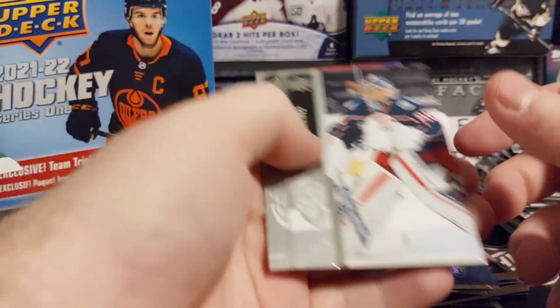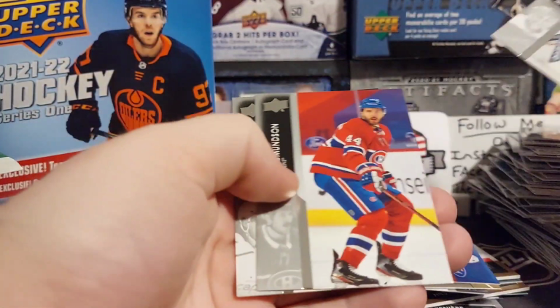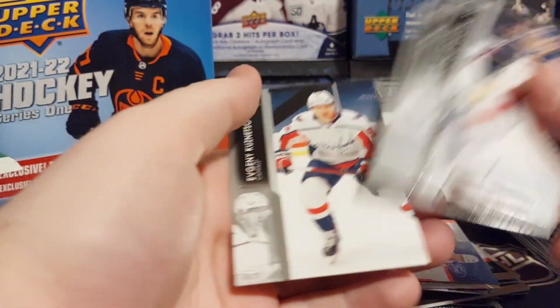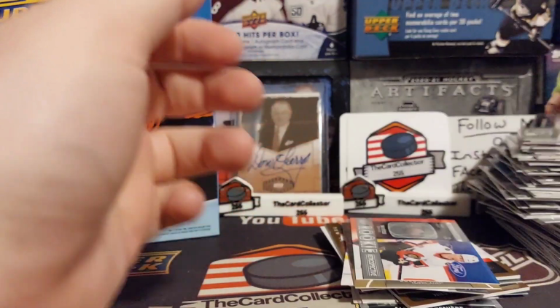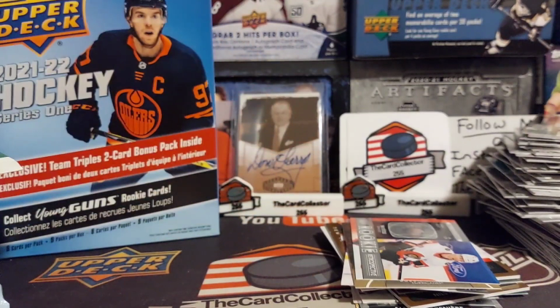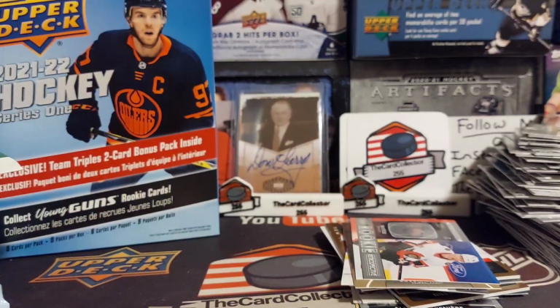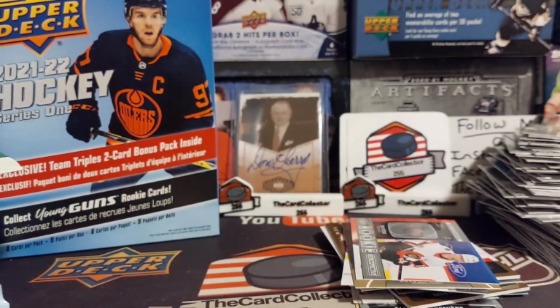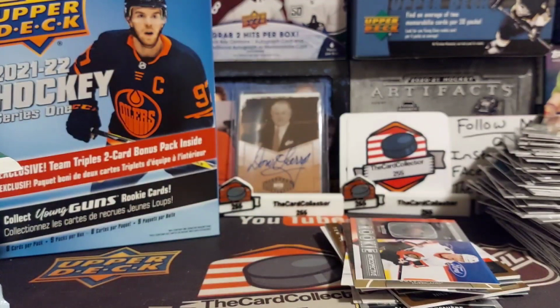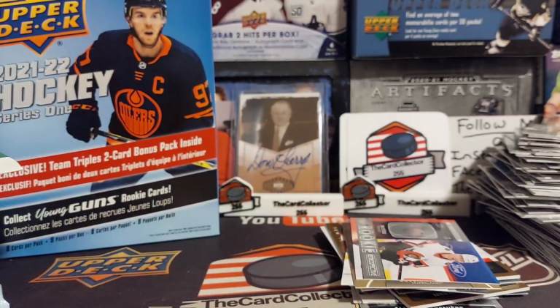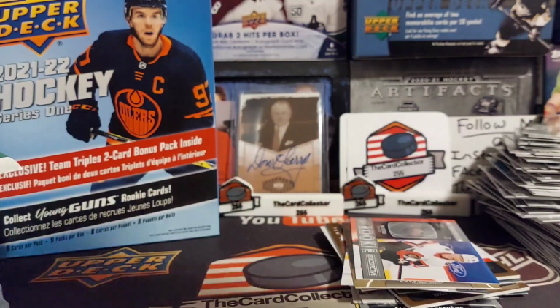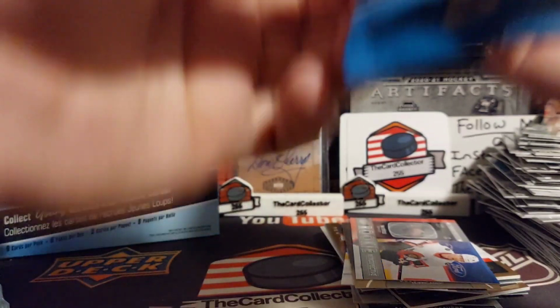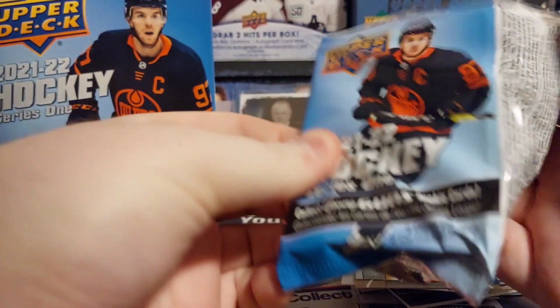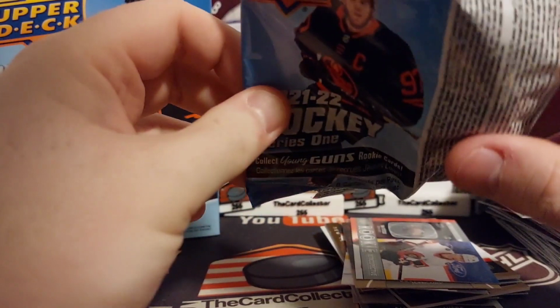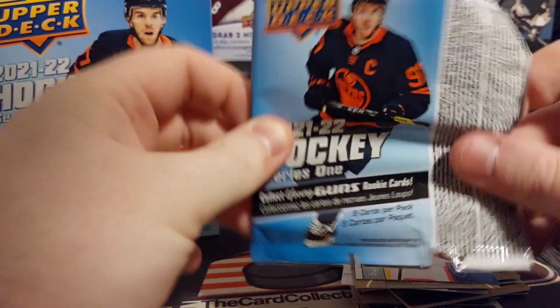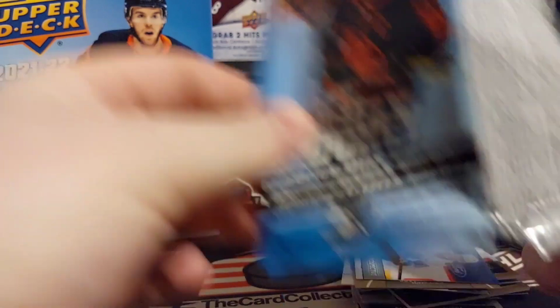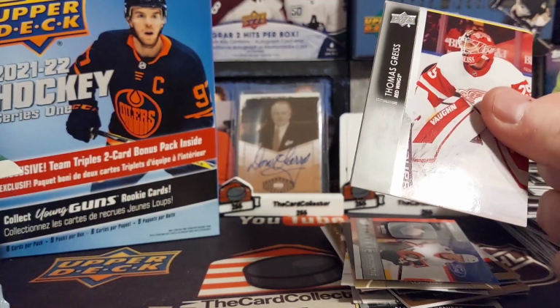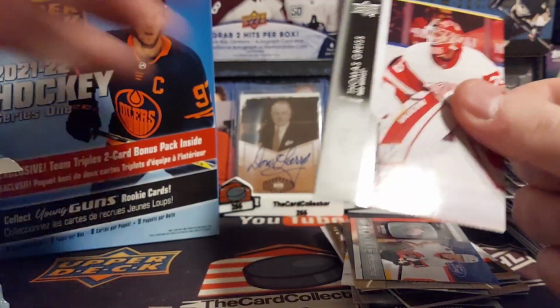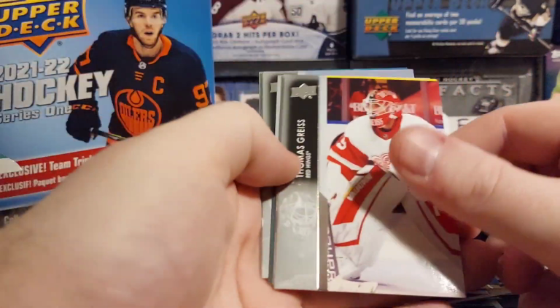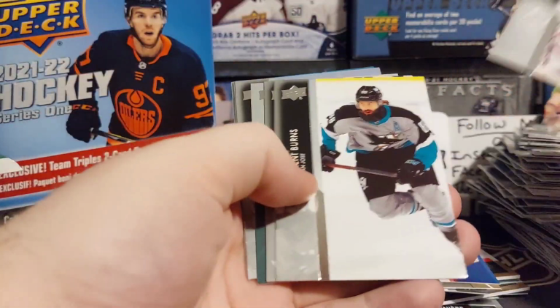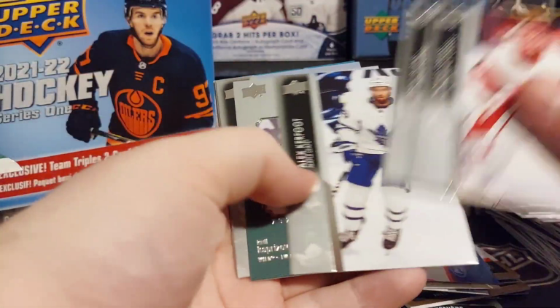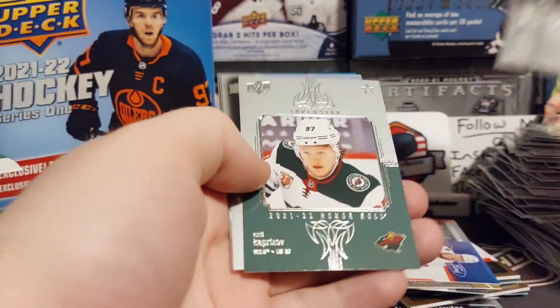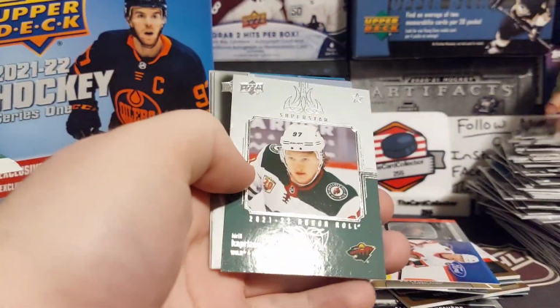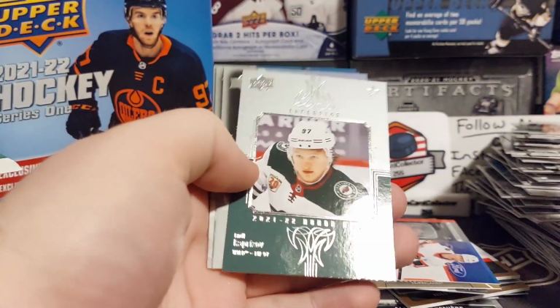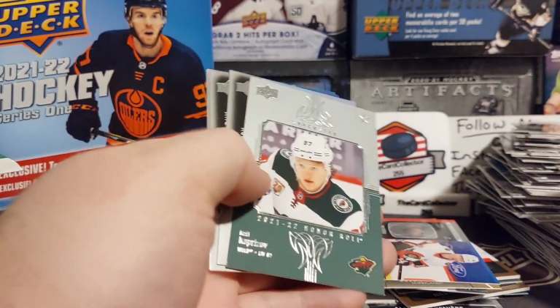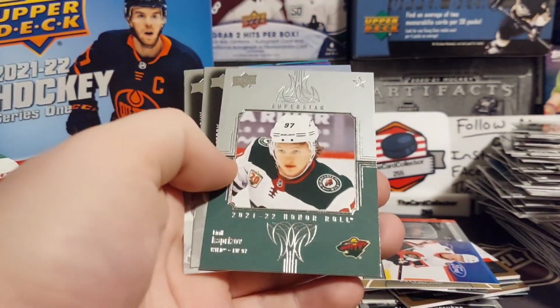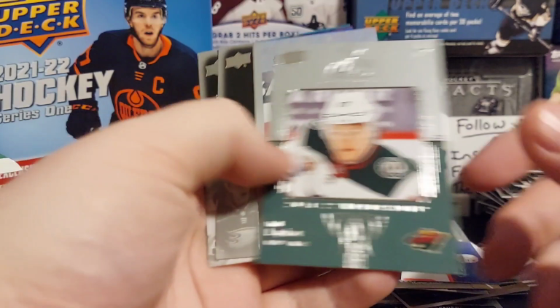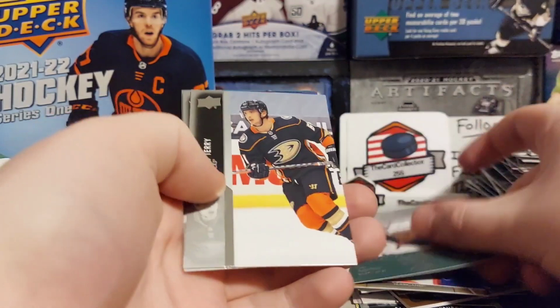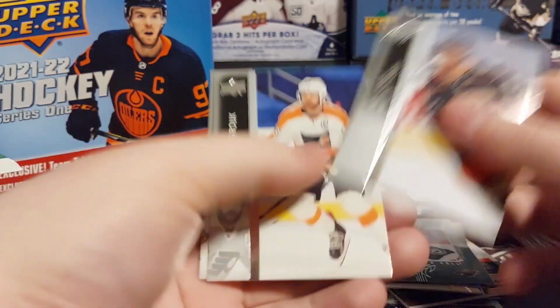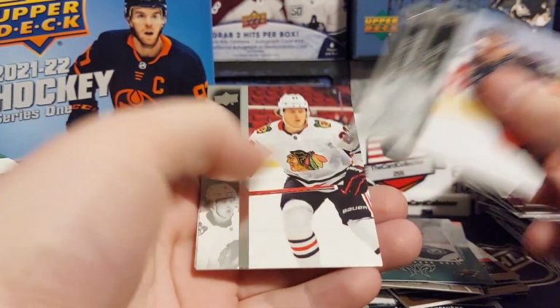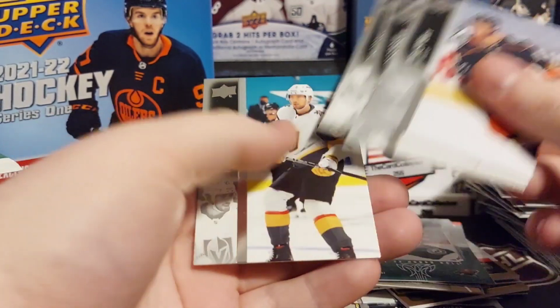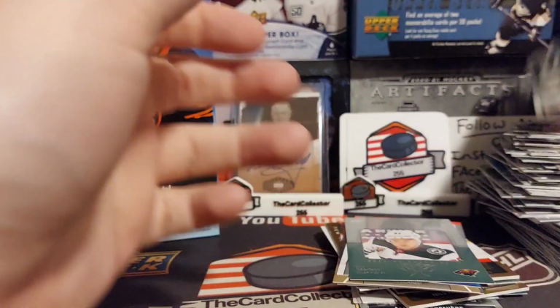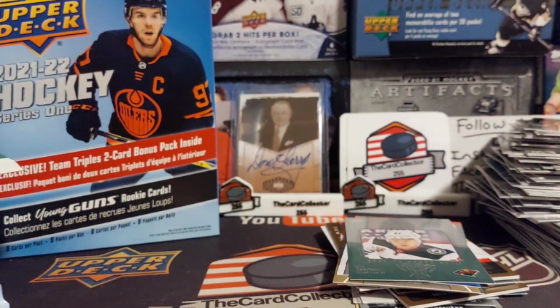Rookie retrospectives — it feels like it has a jersey card in it again. We got another Caprizzo on a roll, portraits, Boquist, Theodore.